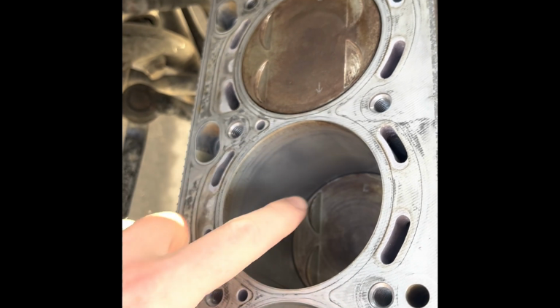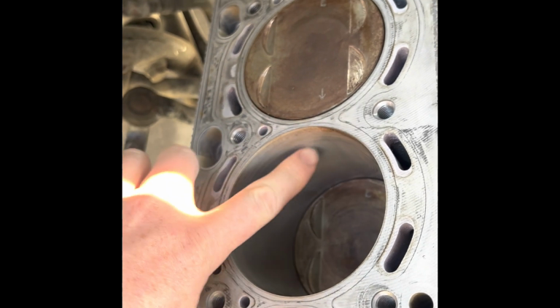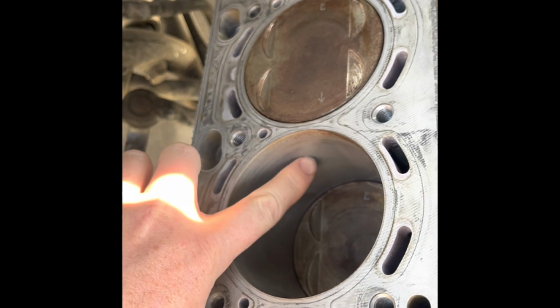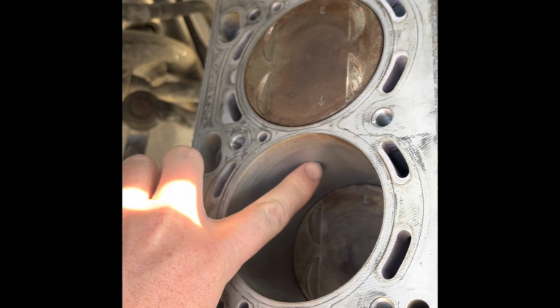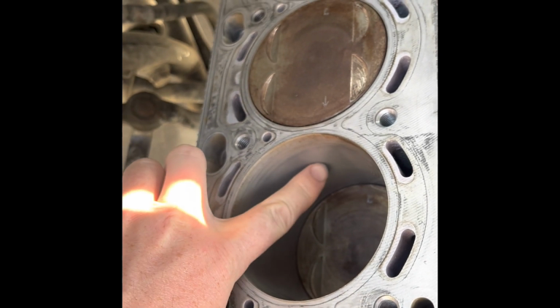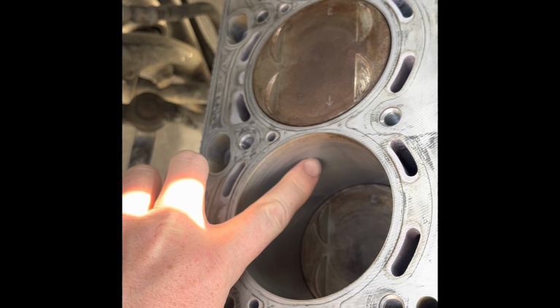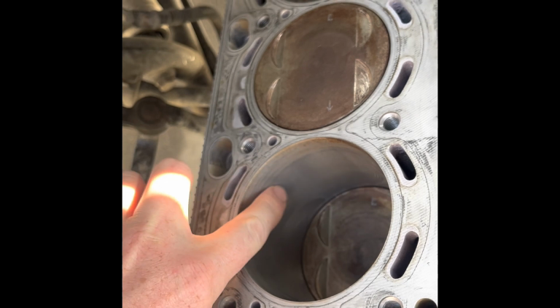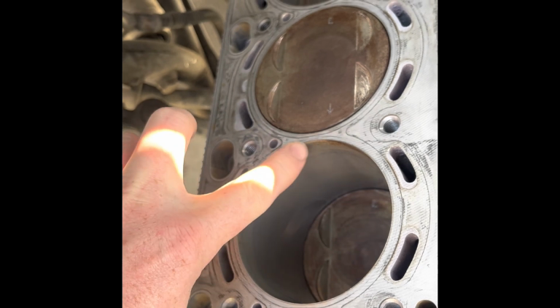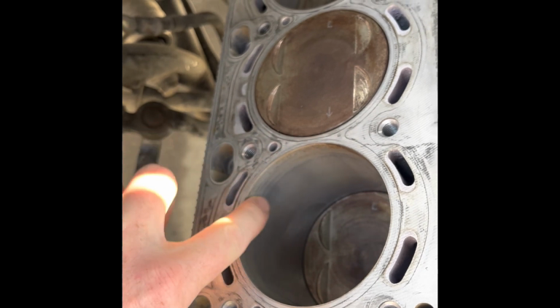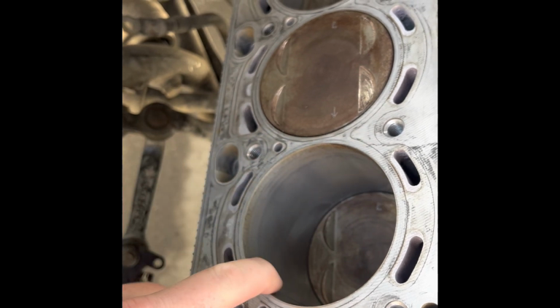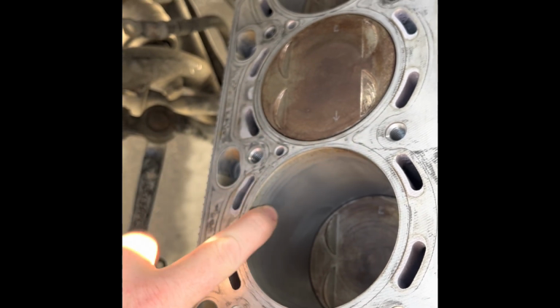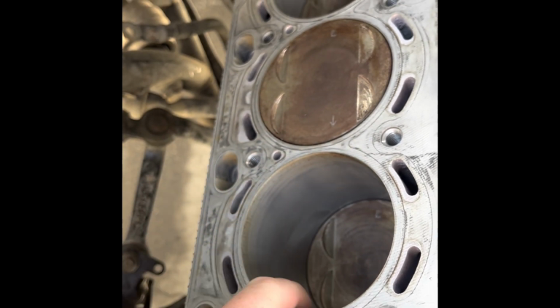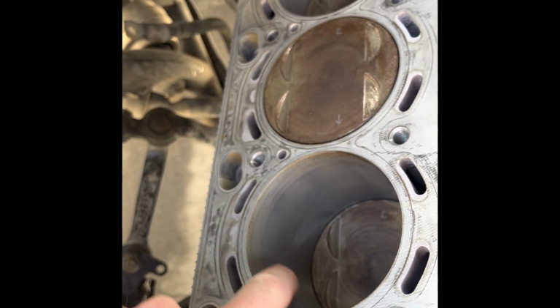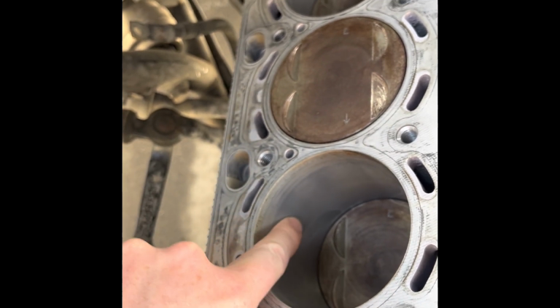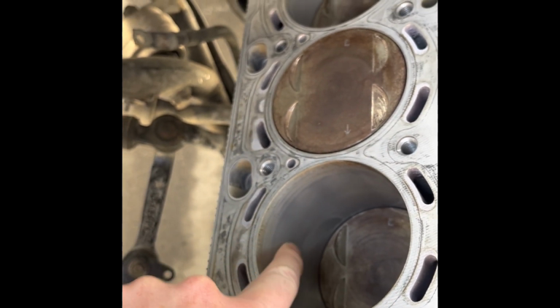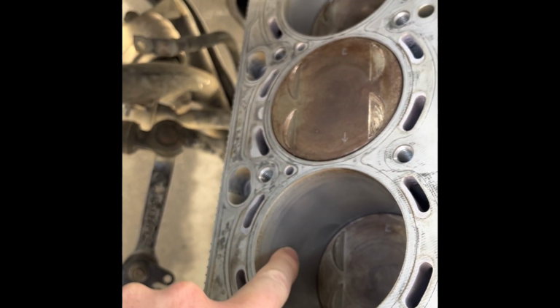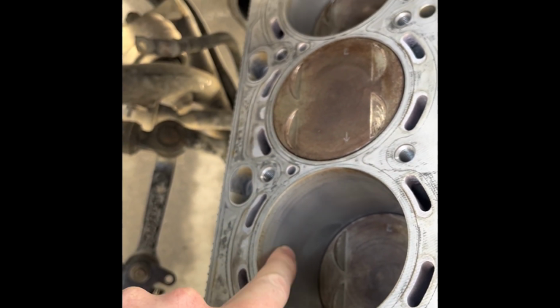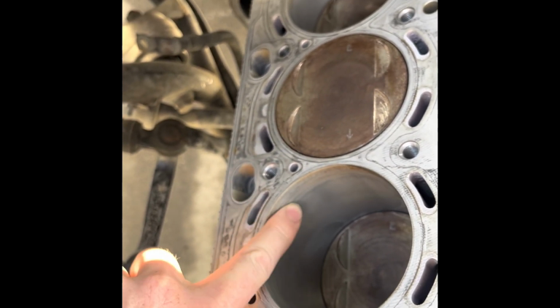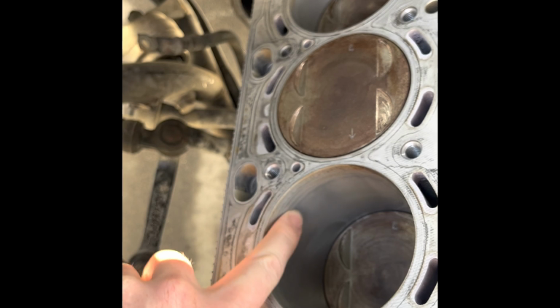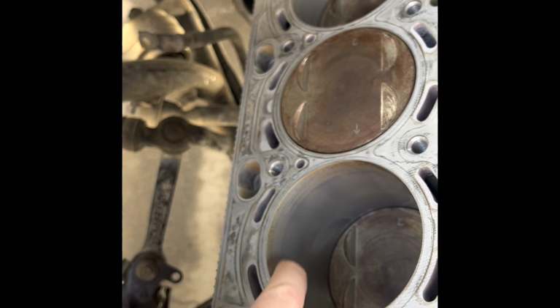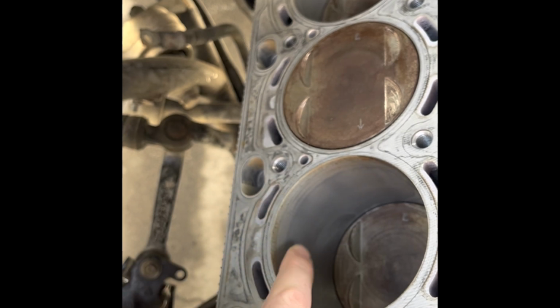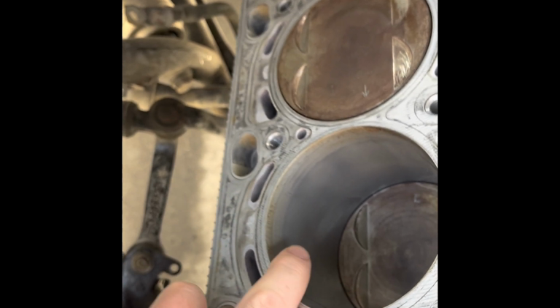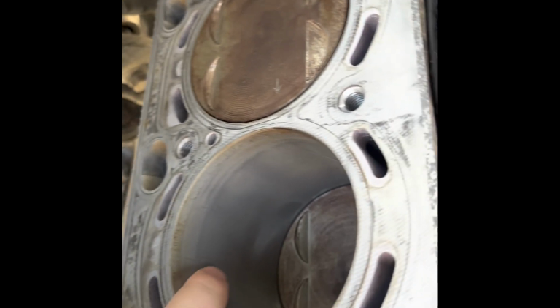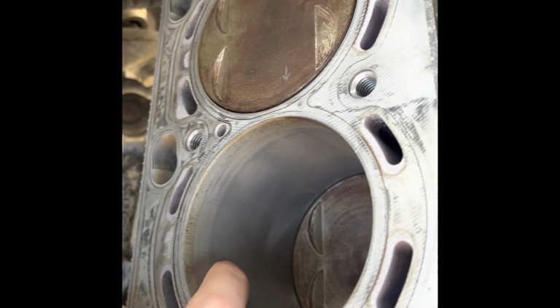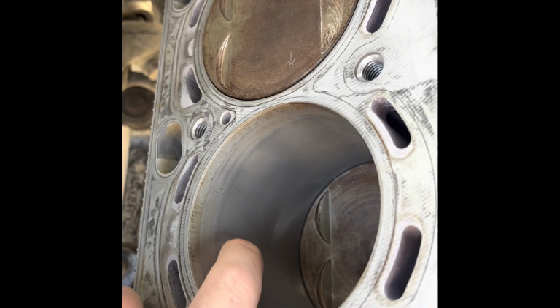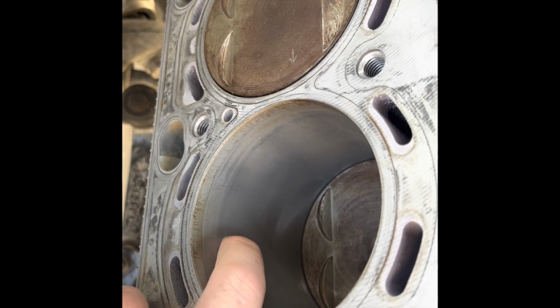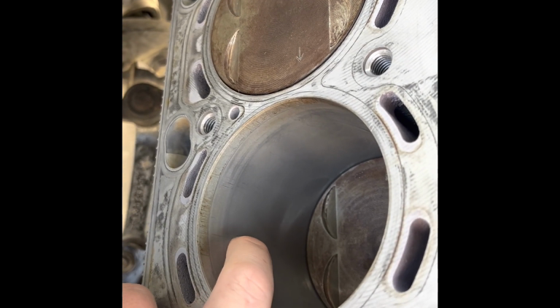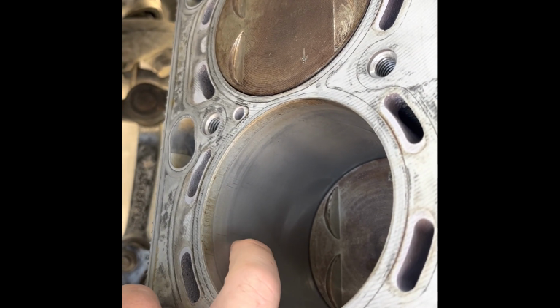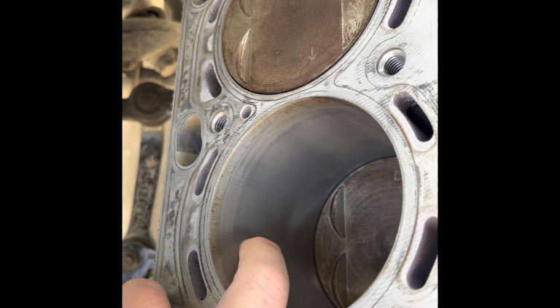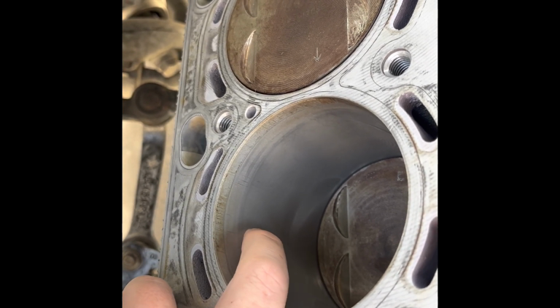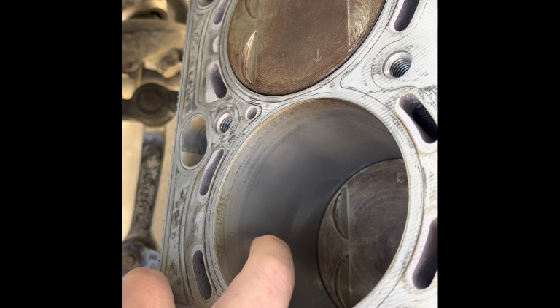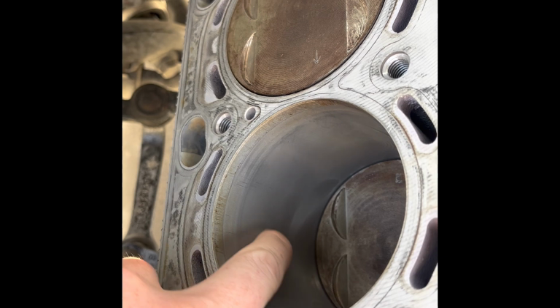It'll knock out some of this glazing, even everything out, remove a bit of the carbon, and hopefully just smooth out some of these minor scratches. You can't even really feel them with a fingernail — they're extremely minor.